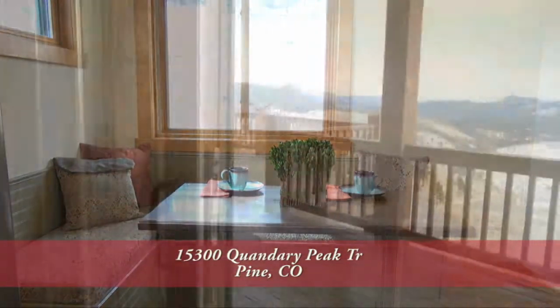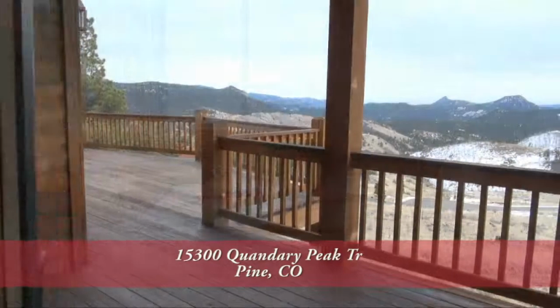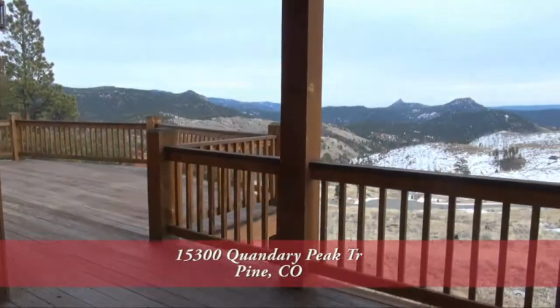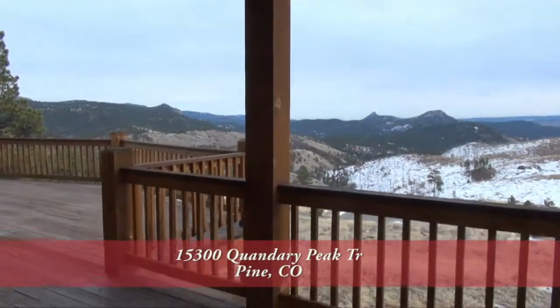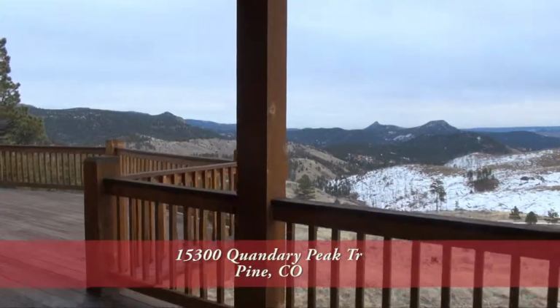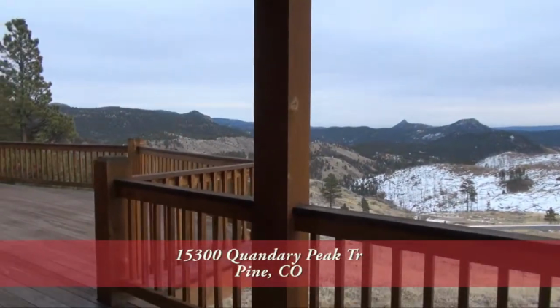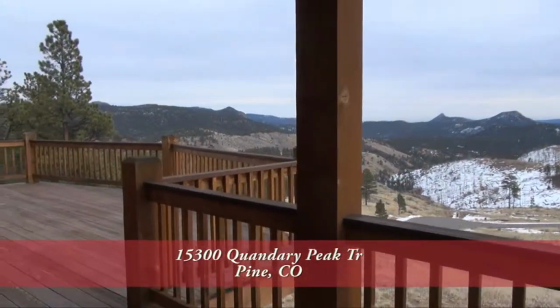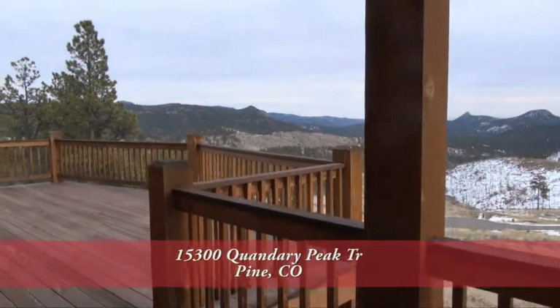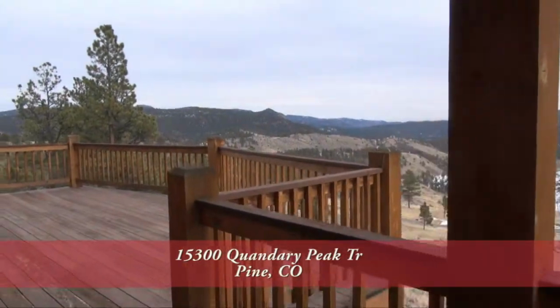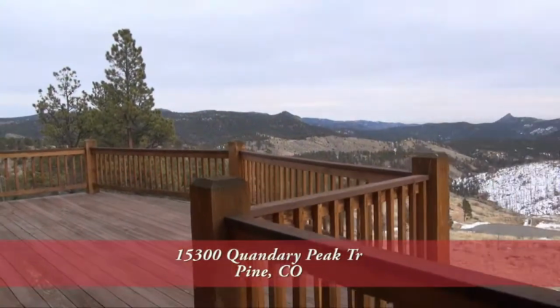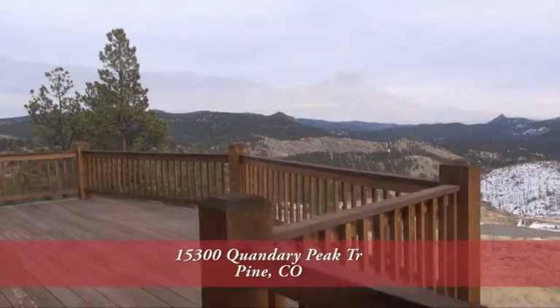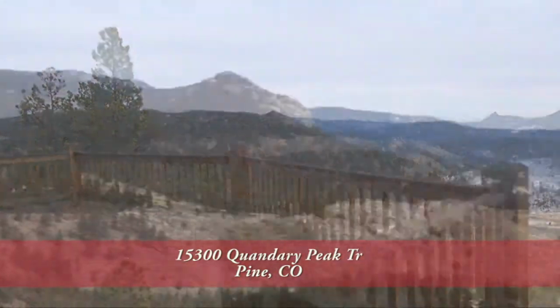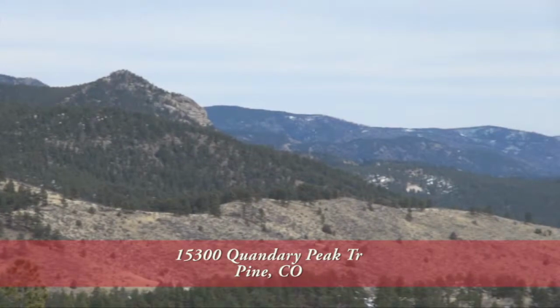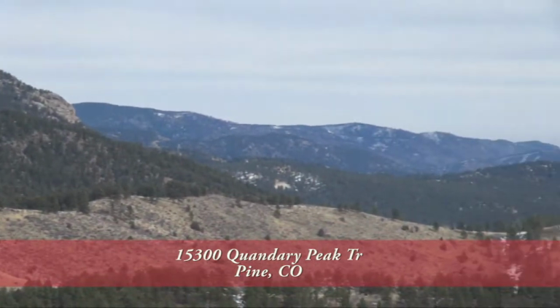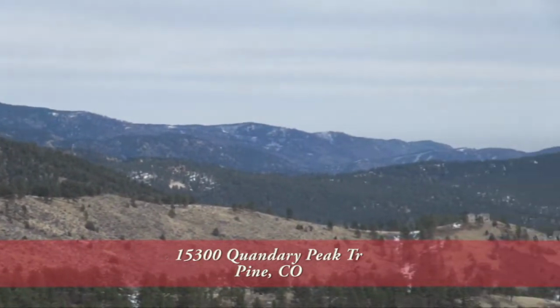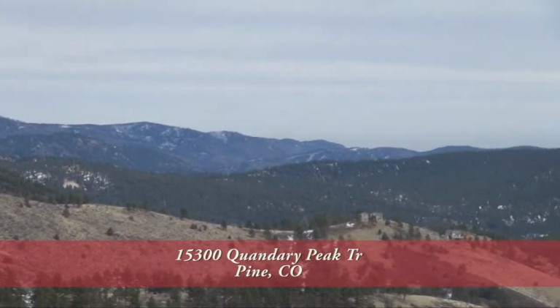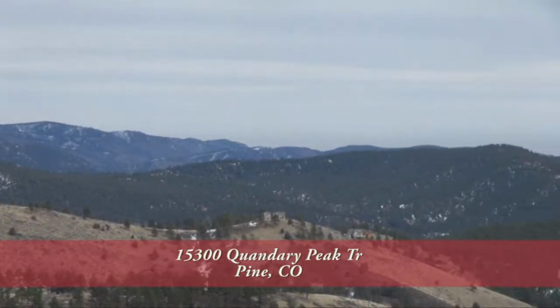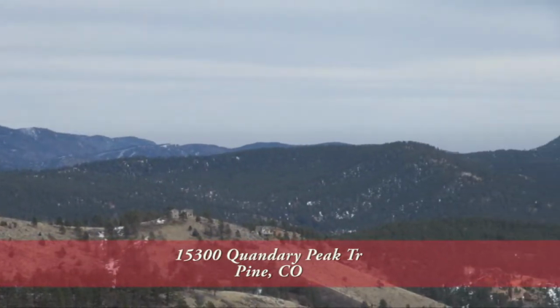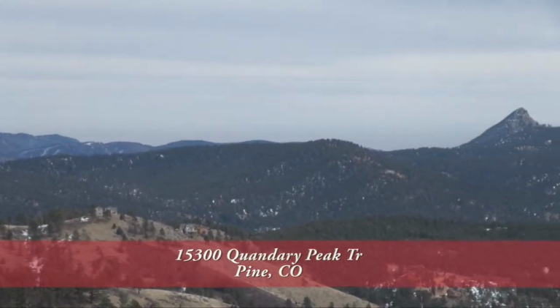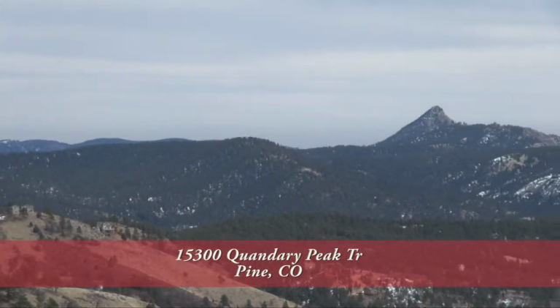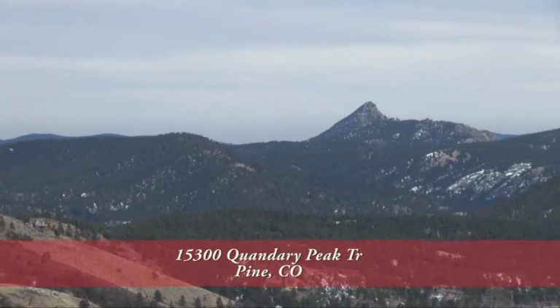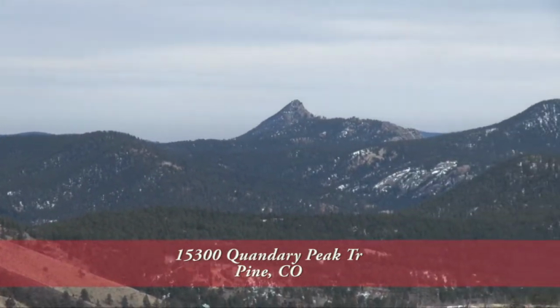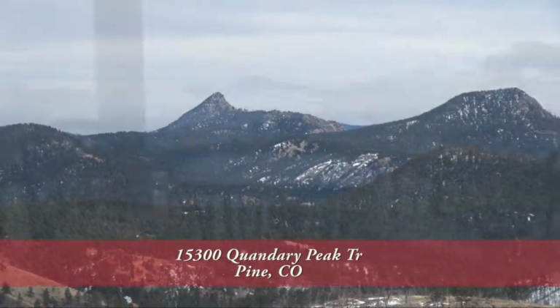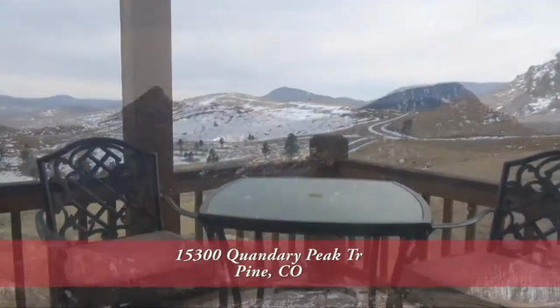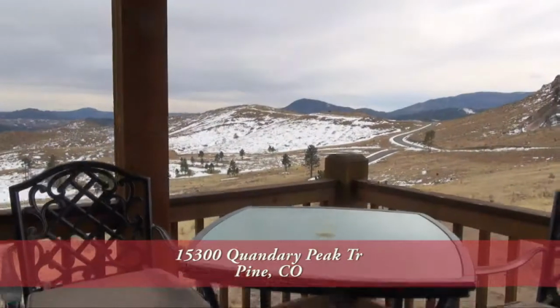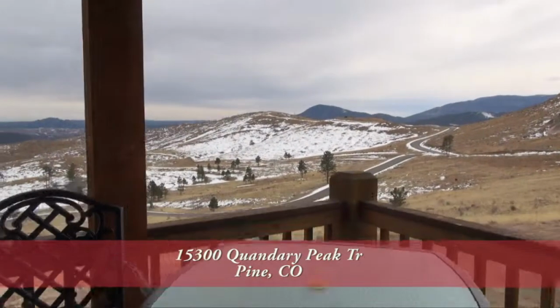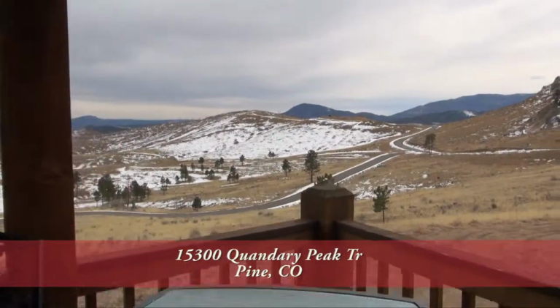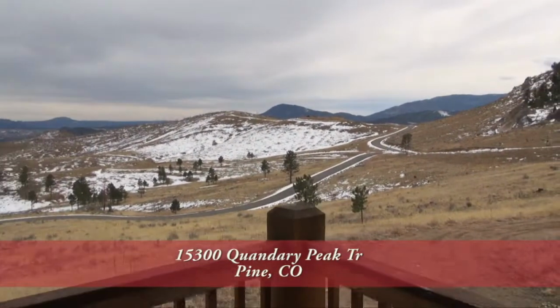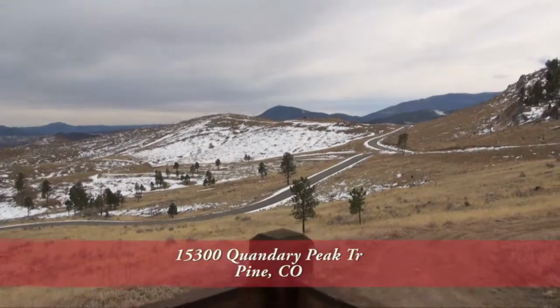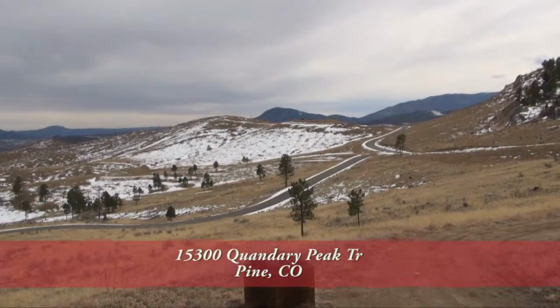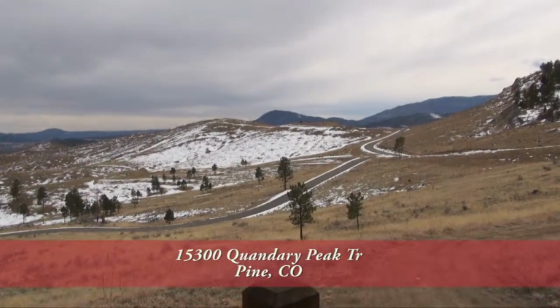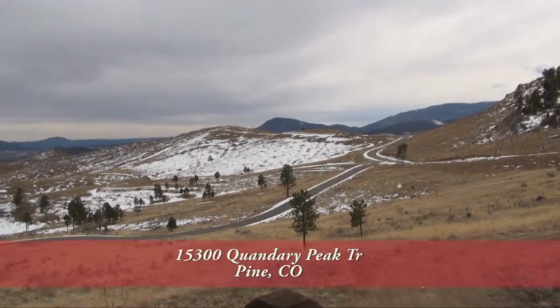Step past the dining area out to the oversized wrap-around back deck. Check out these panoramic views of the valley — they seem to go on and on. Part of this deck is covered, which makes it great for entertaining for much of the year.